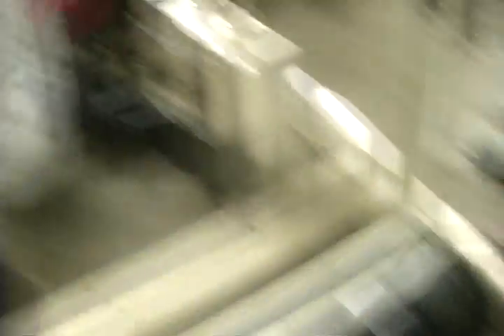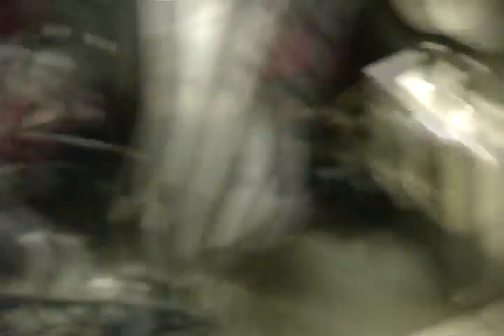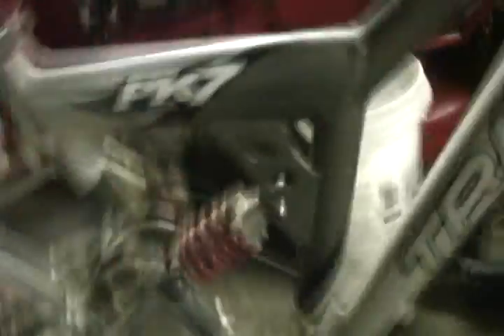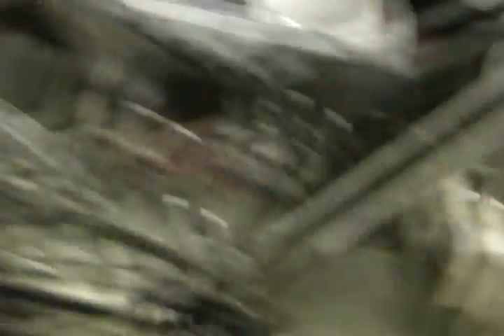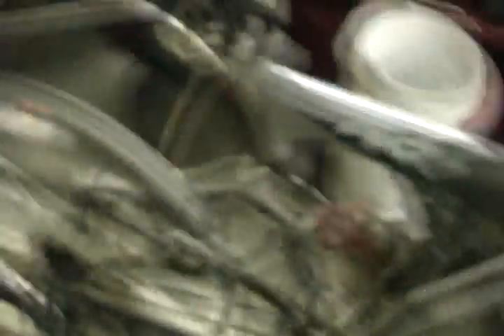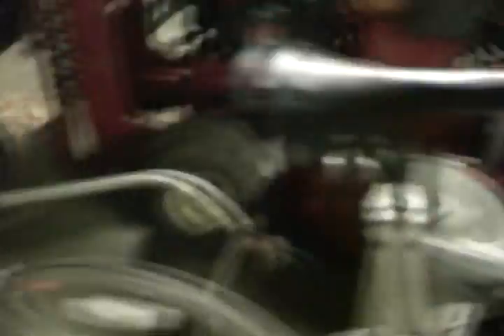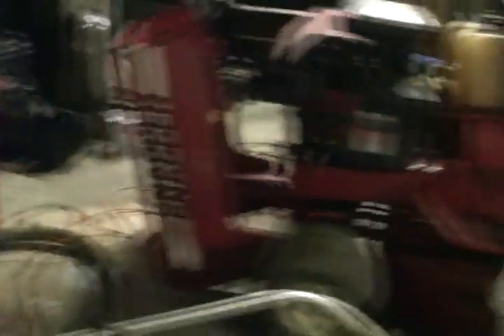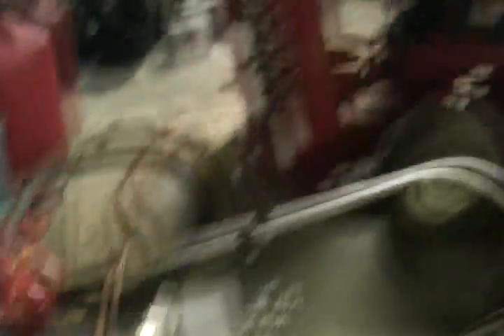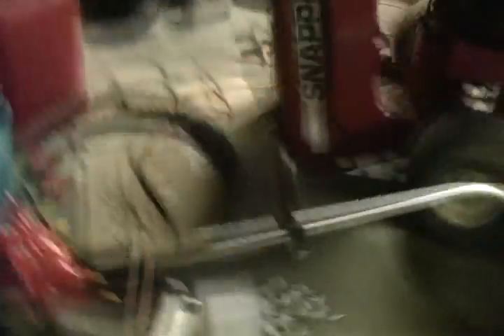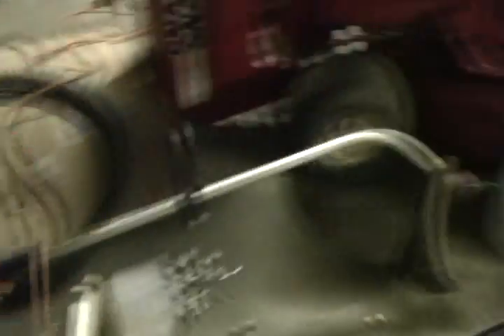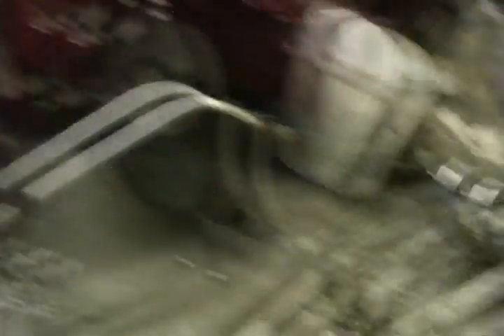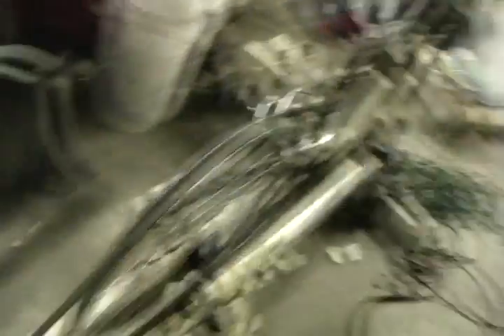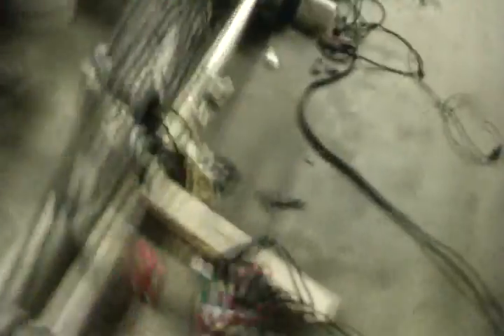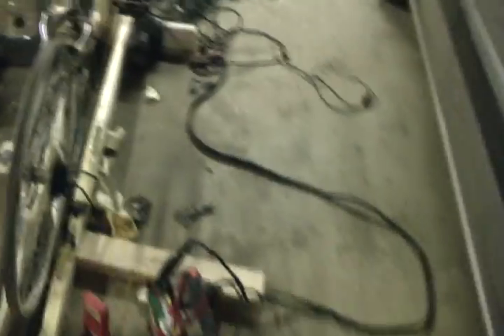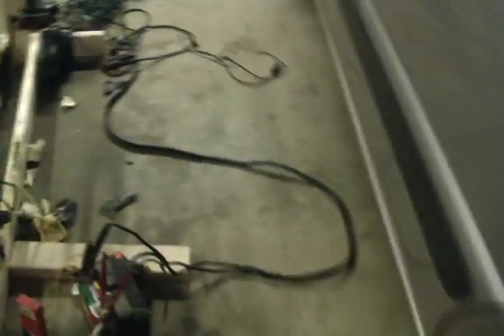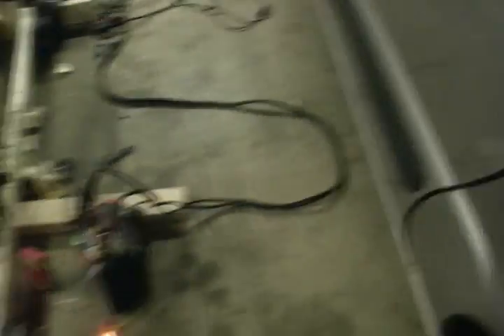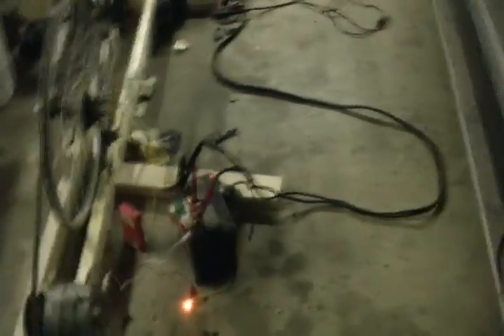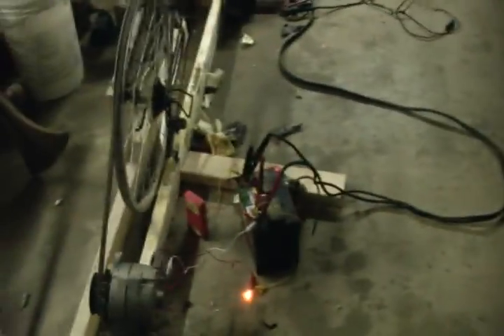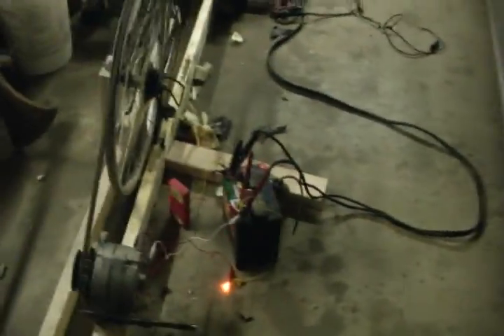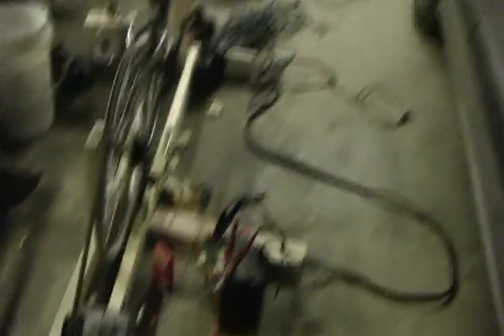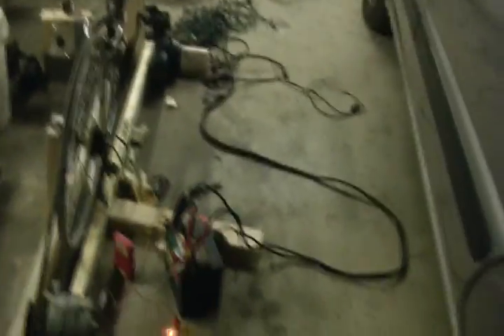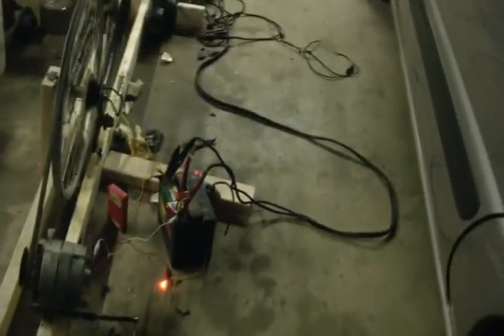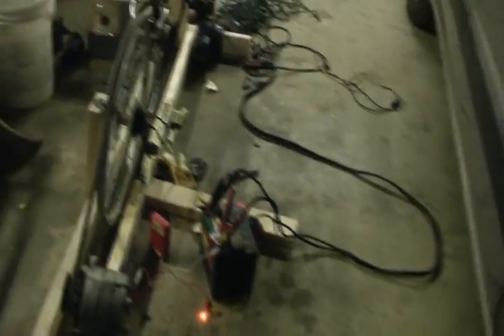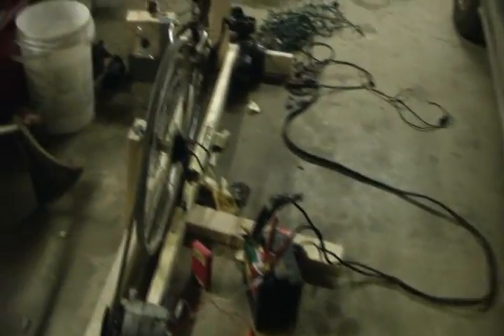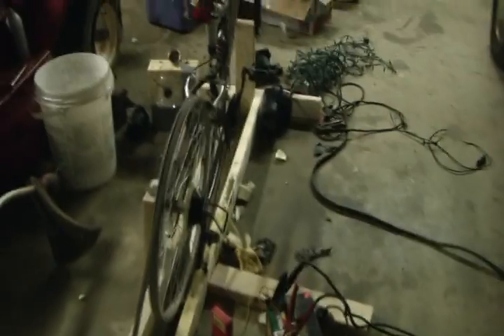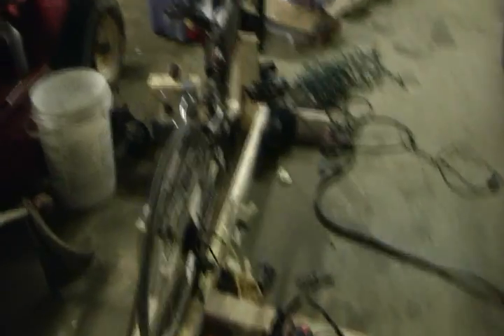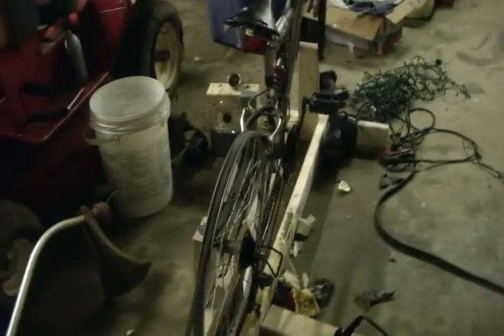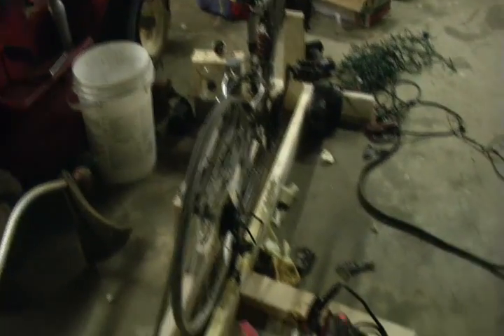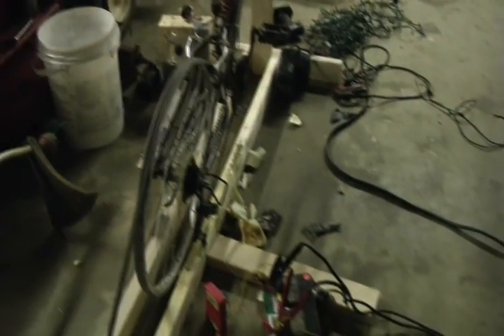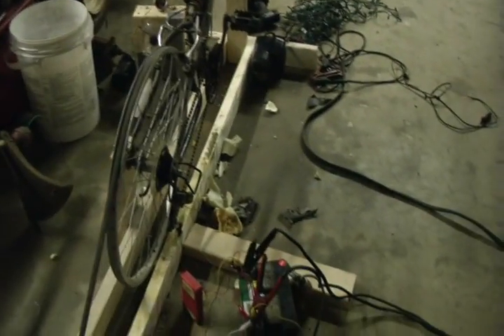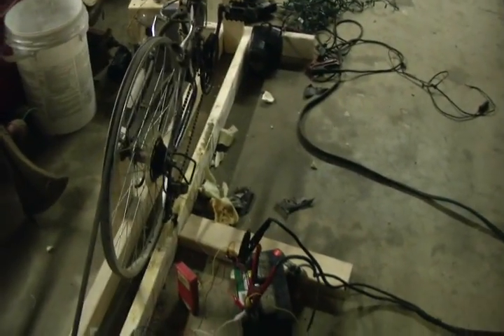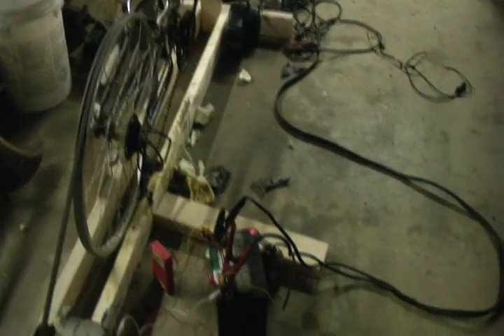I got some pretty good results out of this. The top amperage I hit was 13 amps, which is pretty good — about 150 watts somewhere around there.